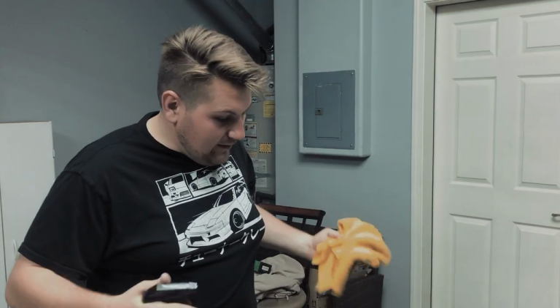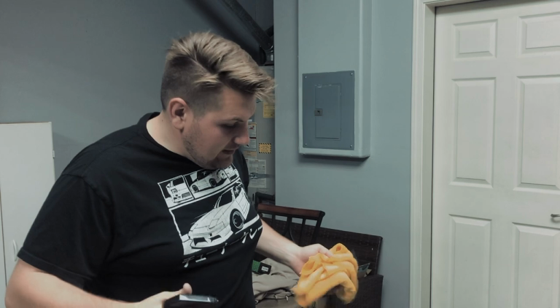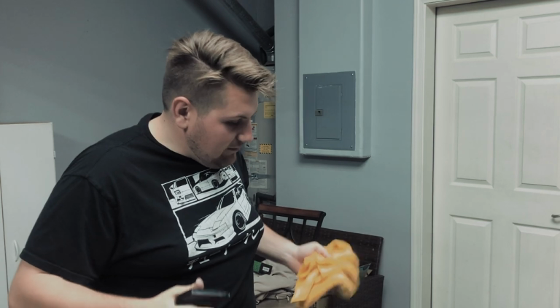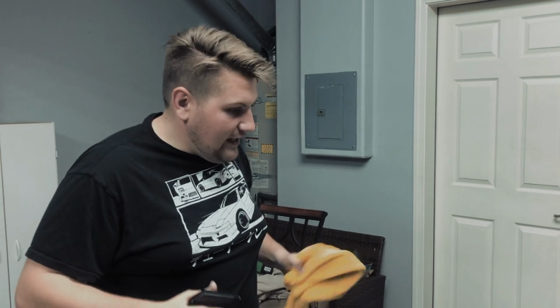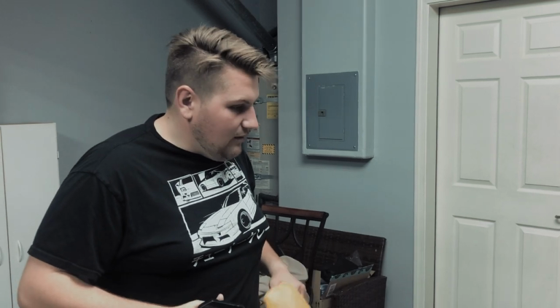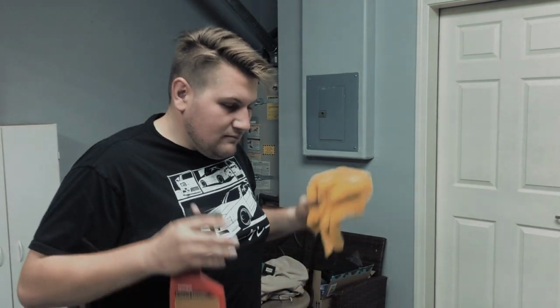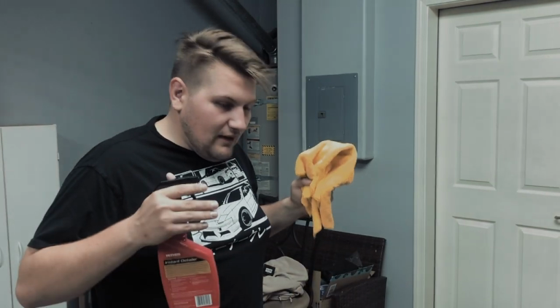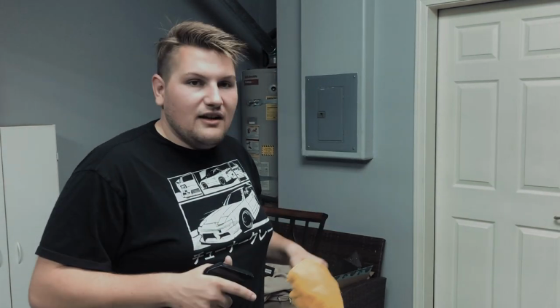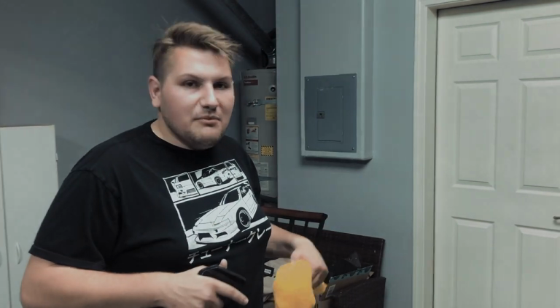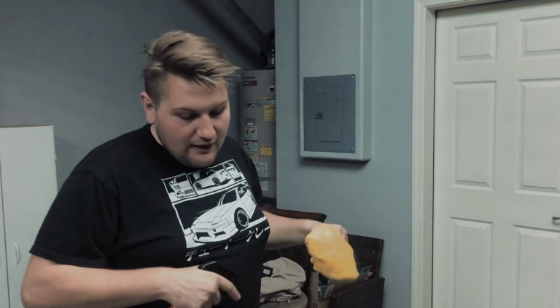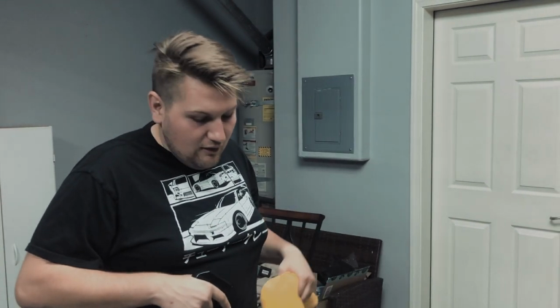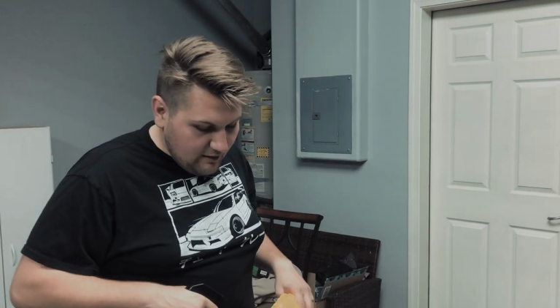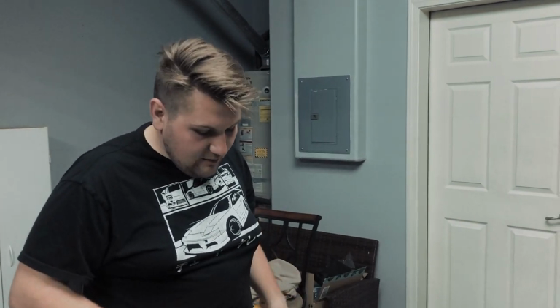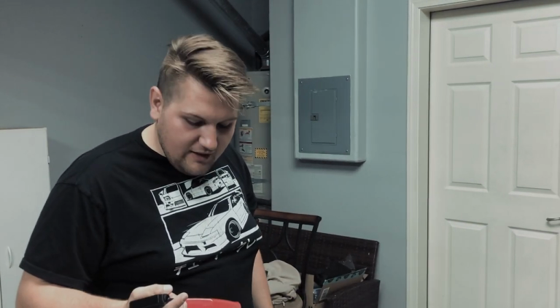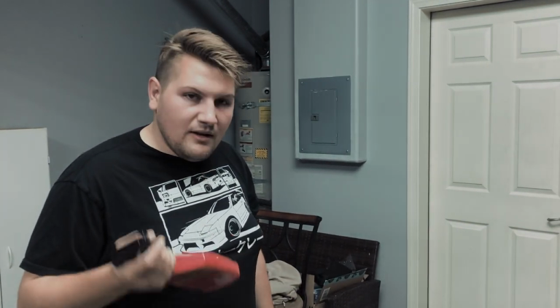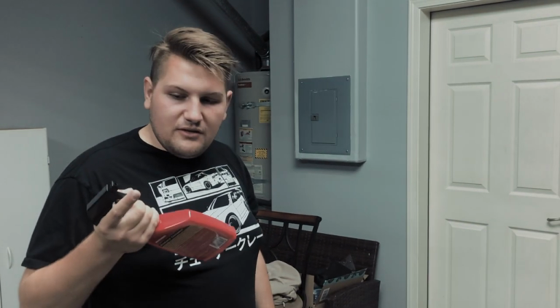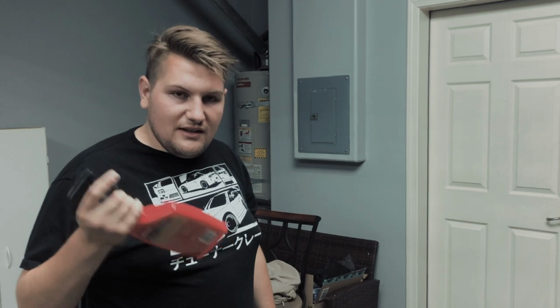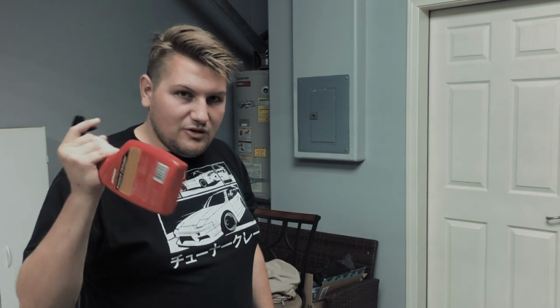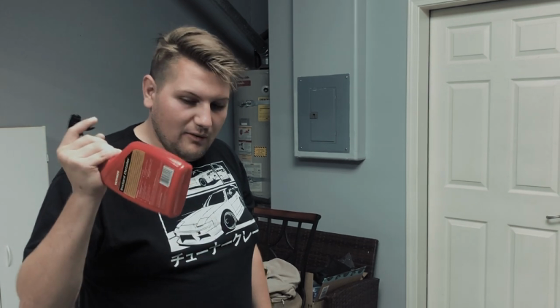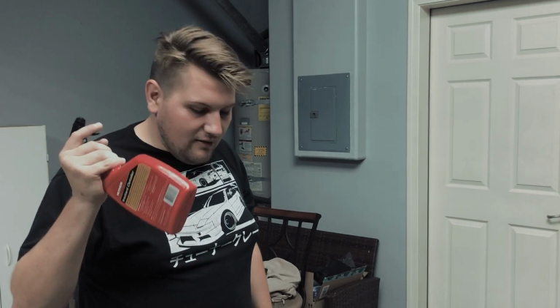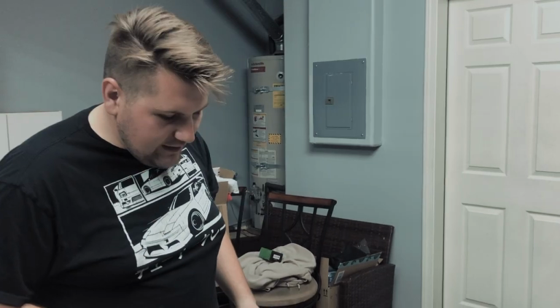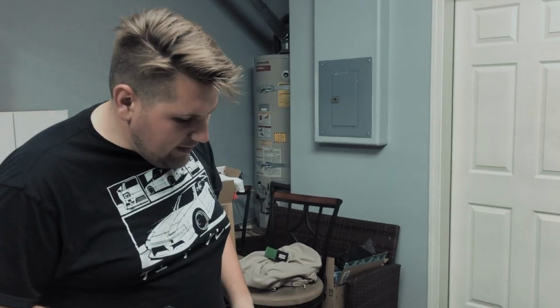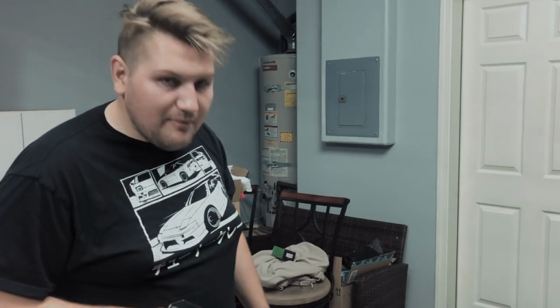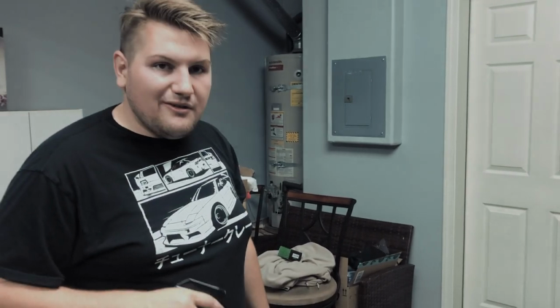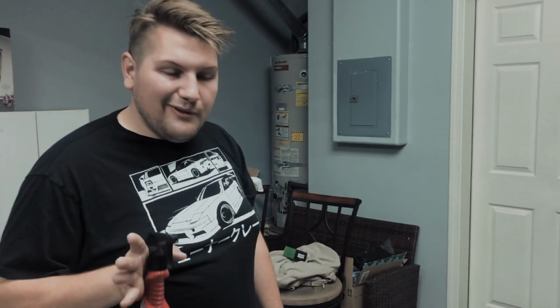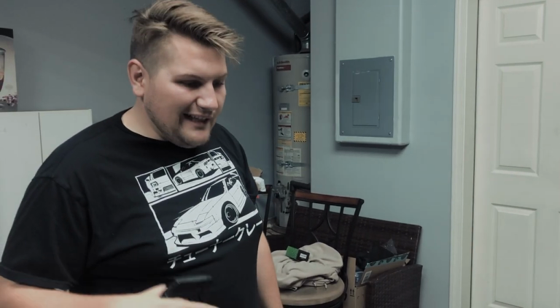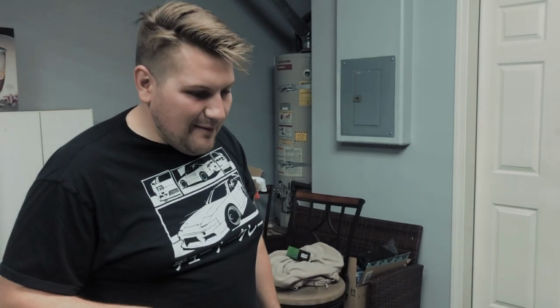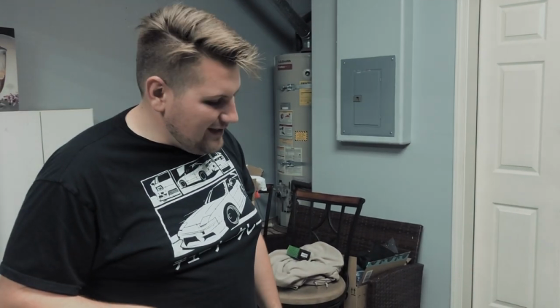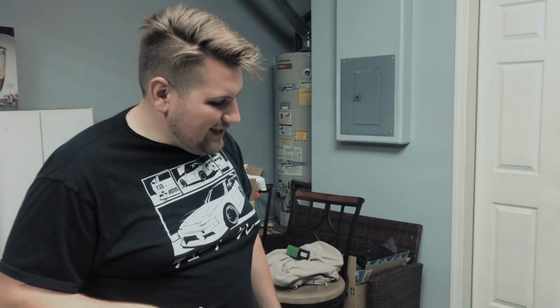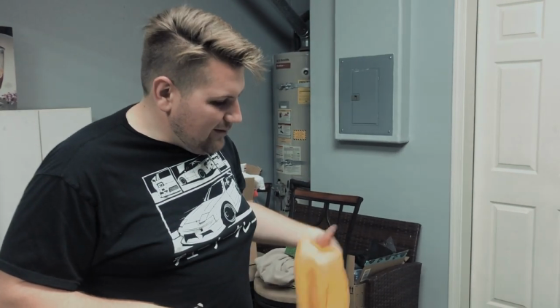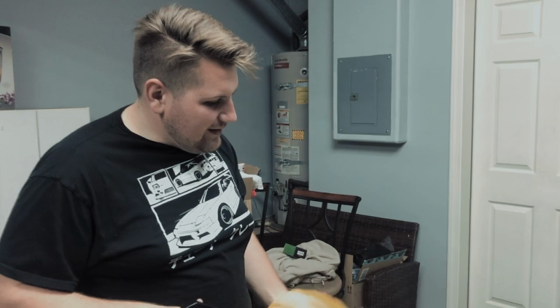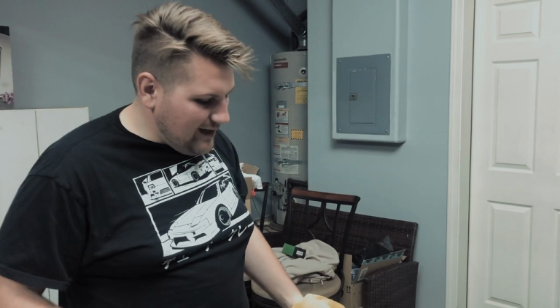I want the brake dust to just fall off when I clean them. So given that they're this clean right now, let's try and keep them this way as long as possible. First step — we're just going to take some soapy water, spray them down, make sure they're free of any contaminants, and then we'll get going with the ceramic.